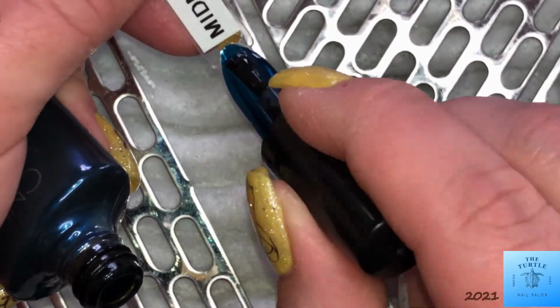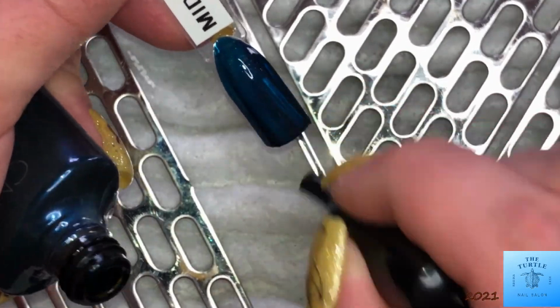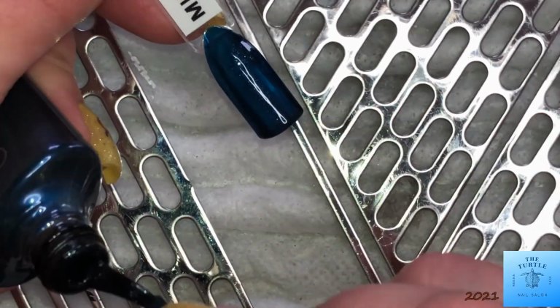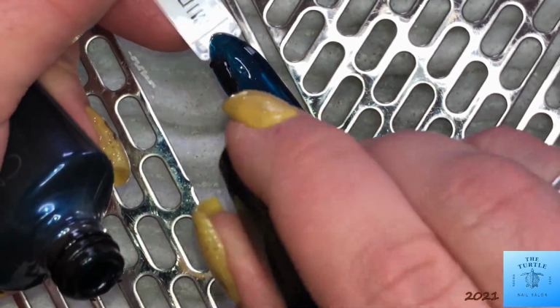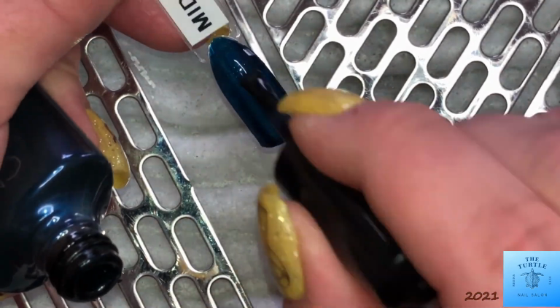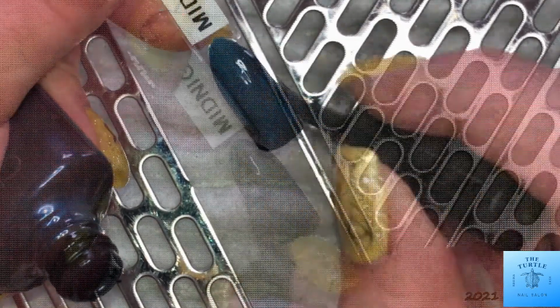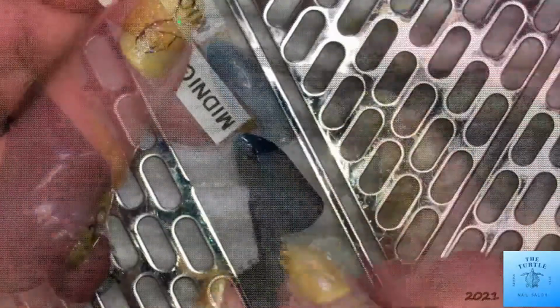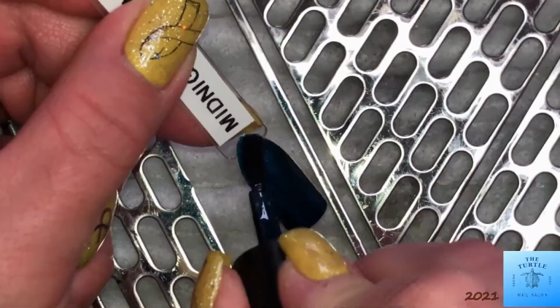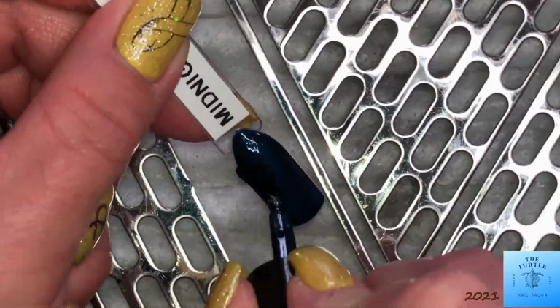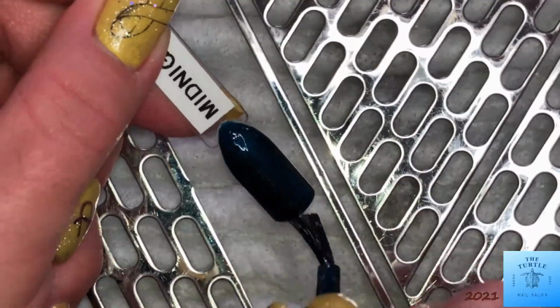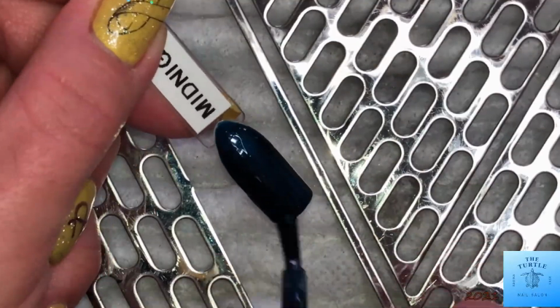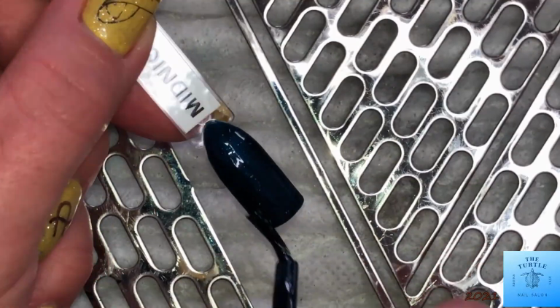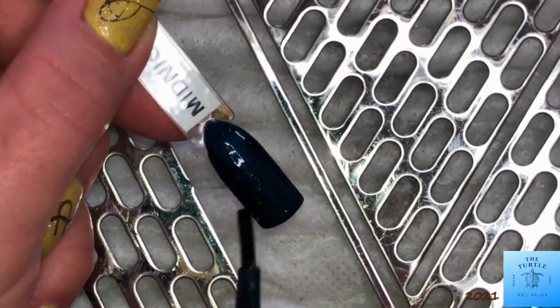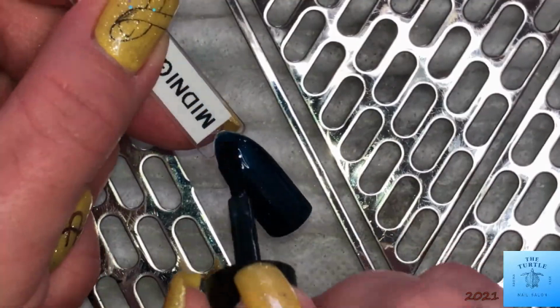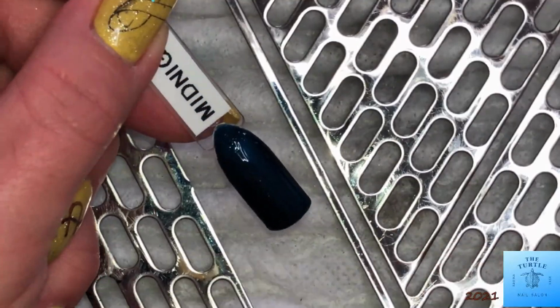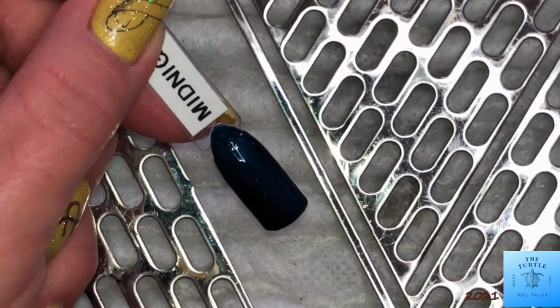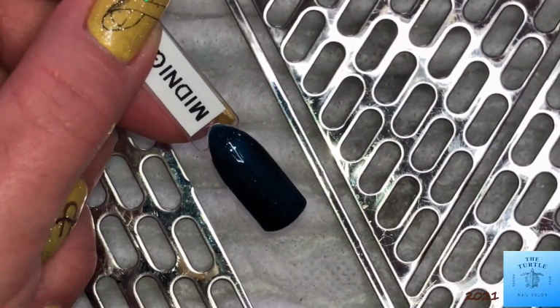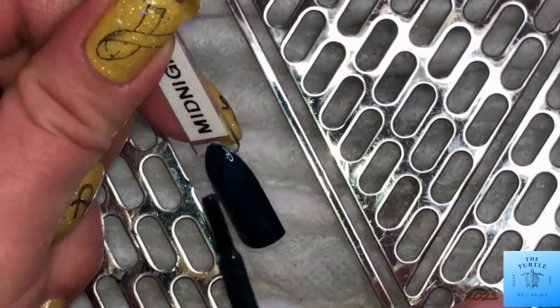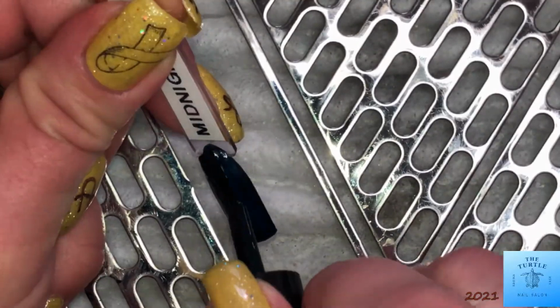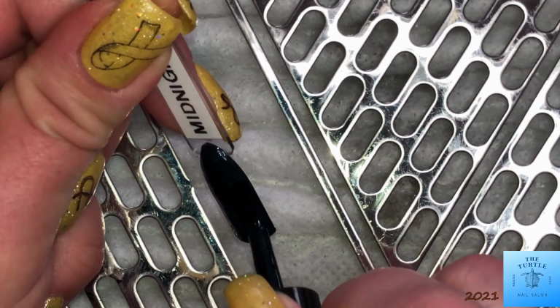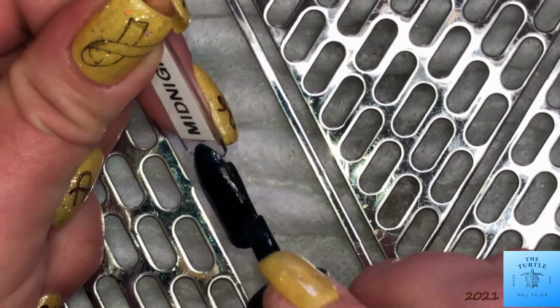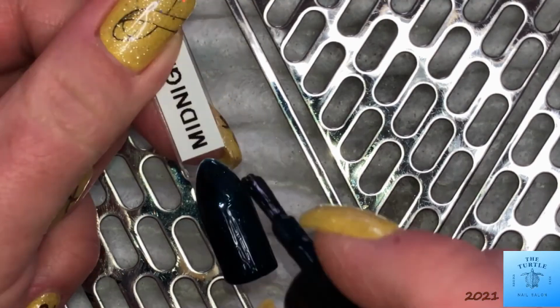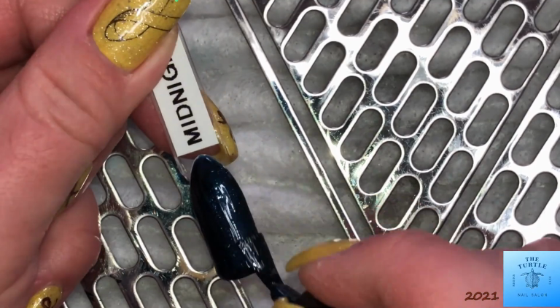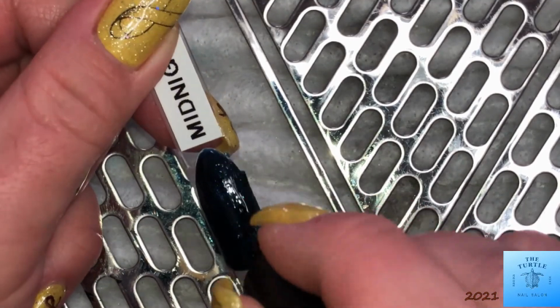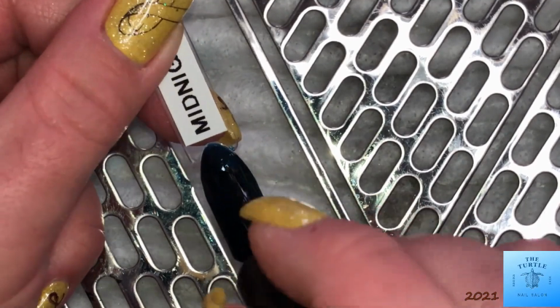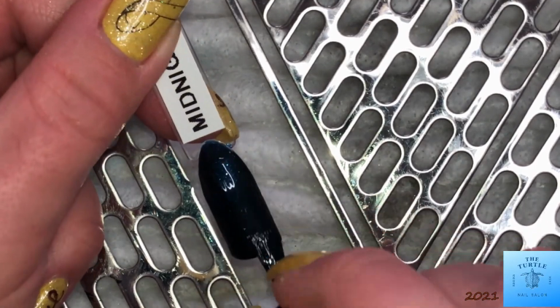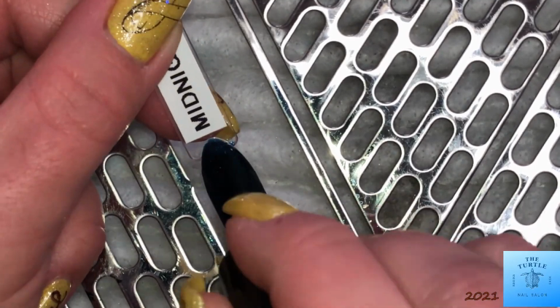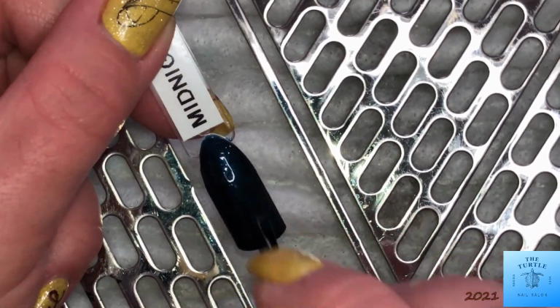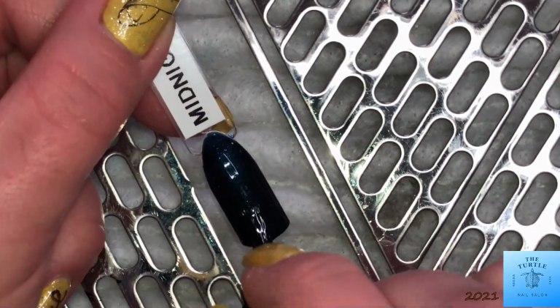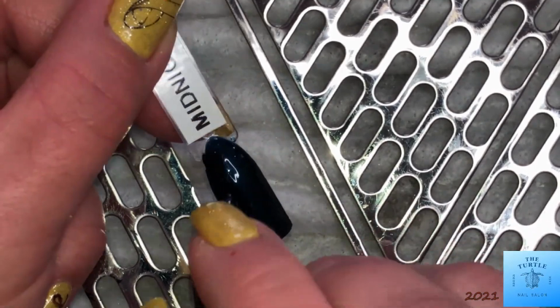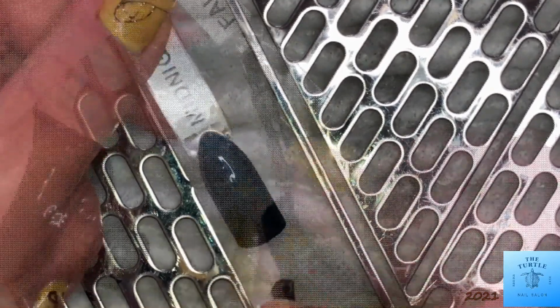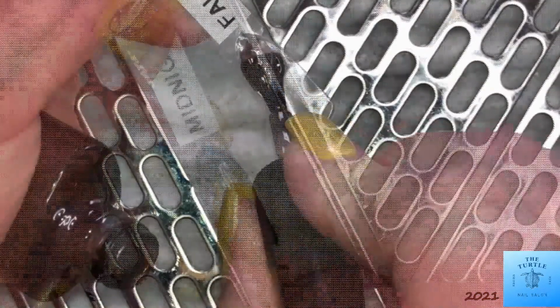This first color is Midnight Swim. It is a gorgeous shimmery navy blue. As you can see, the opacity or coverage of the color is amazing.